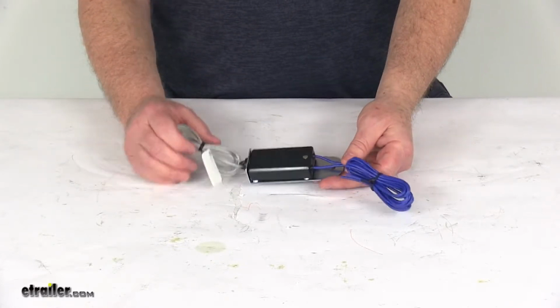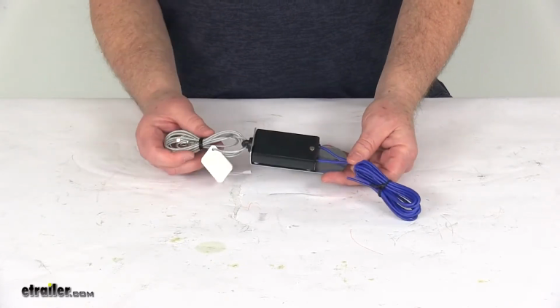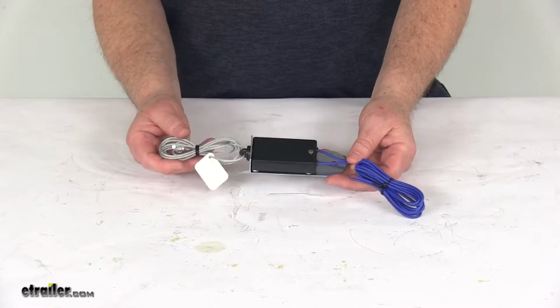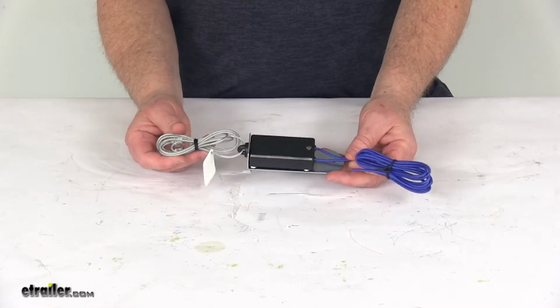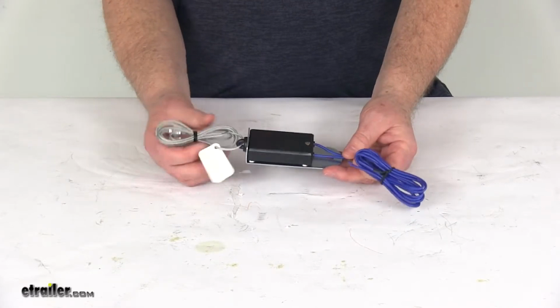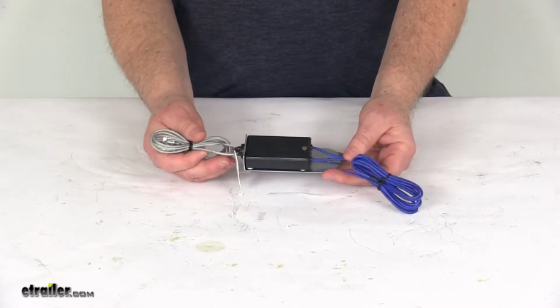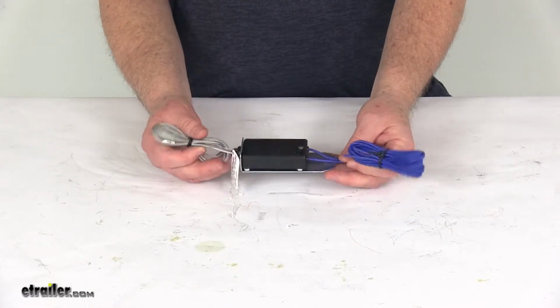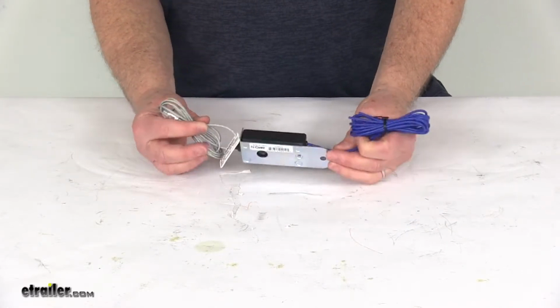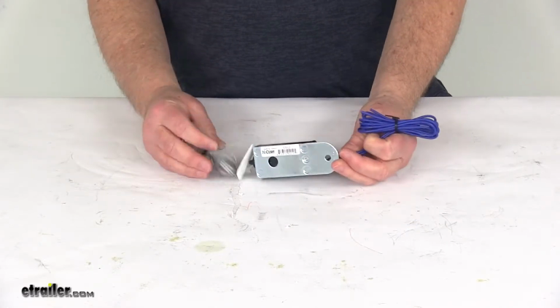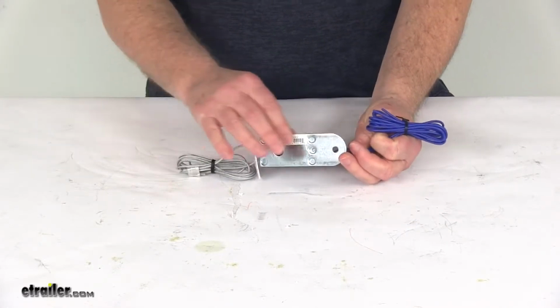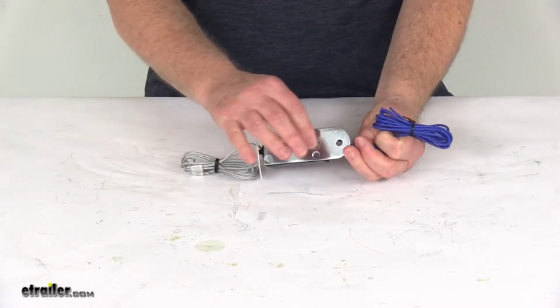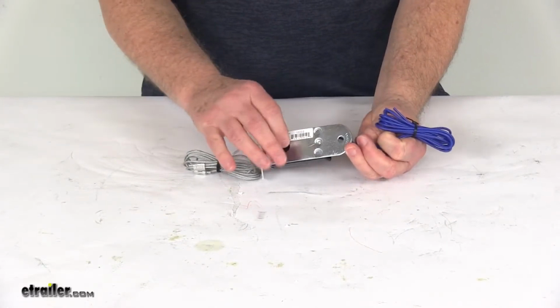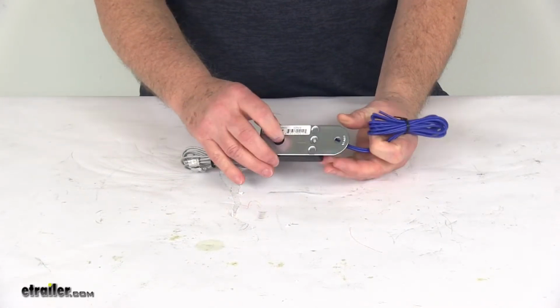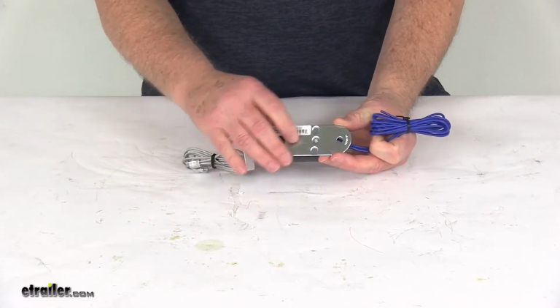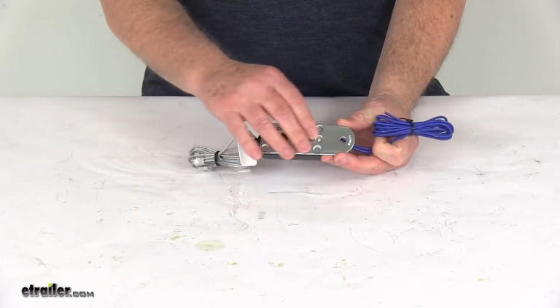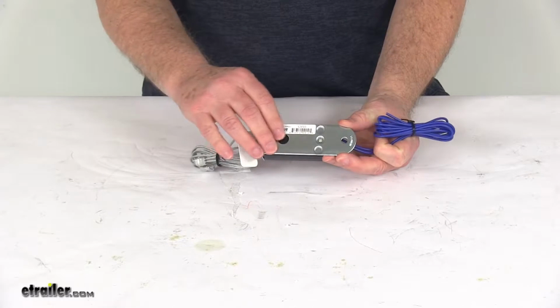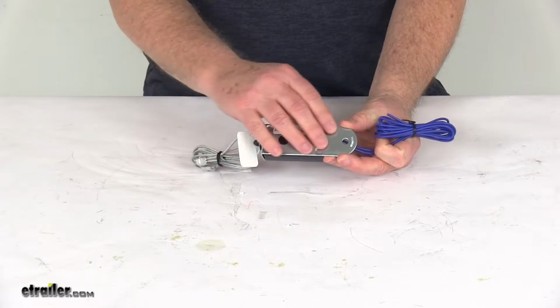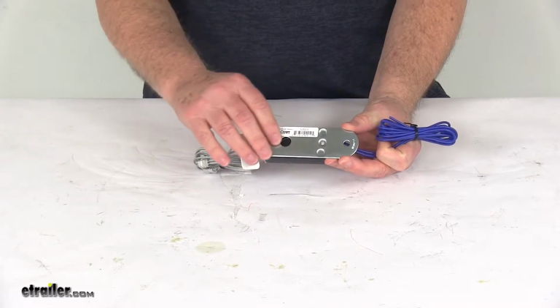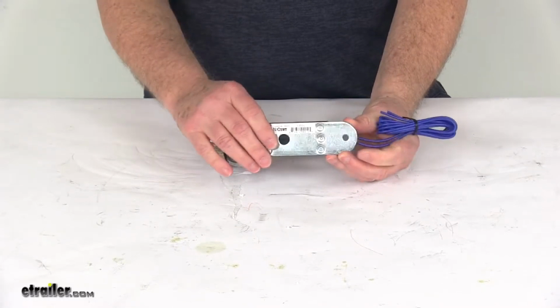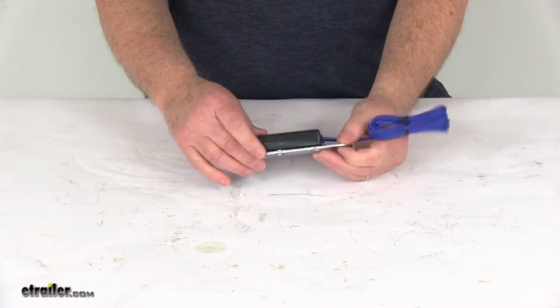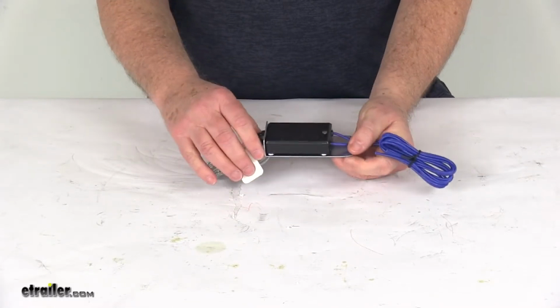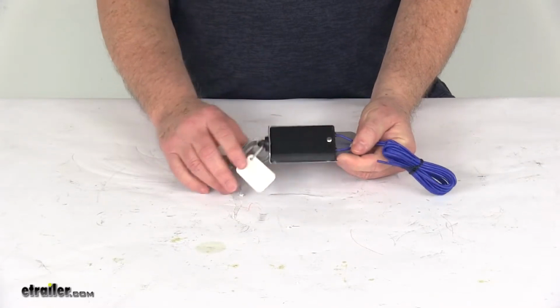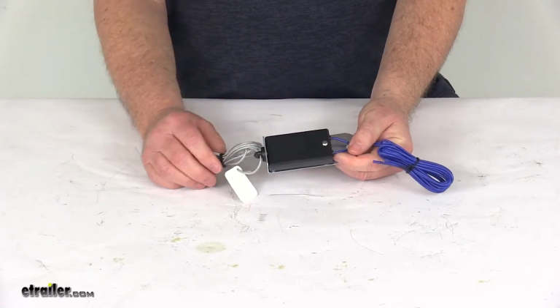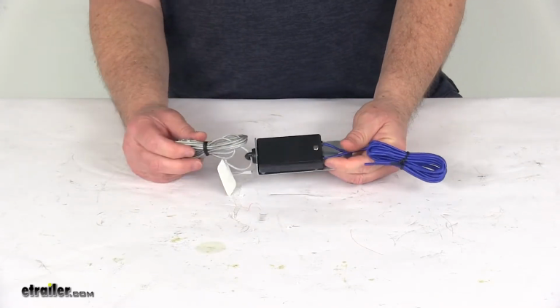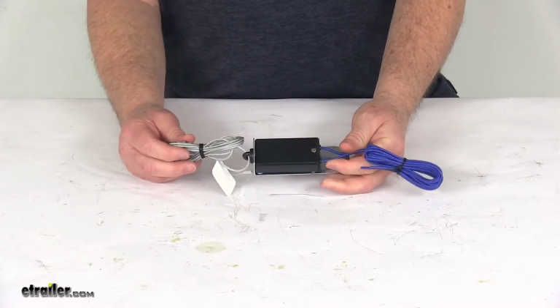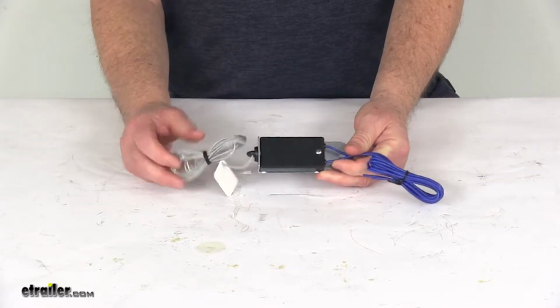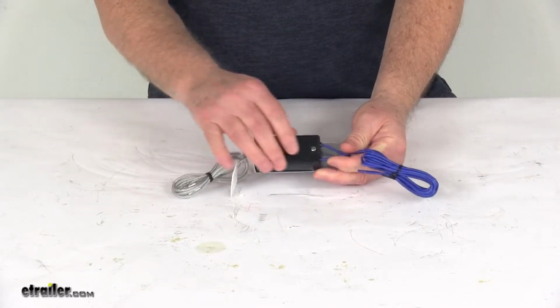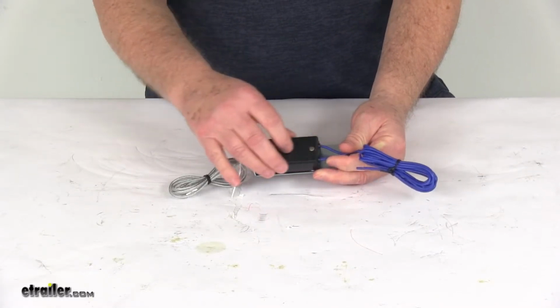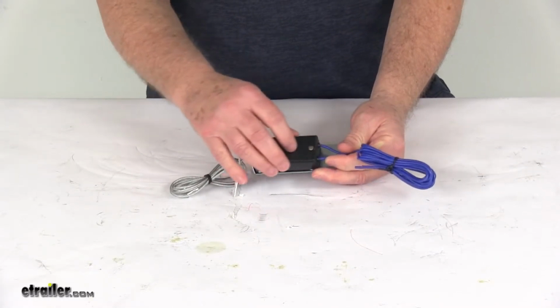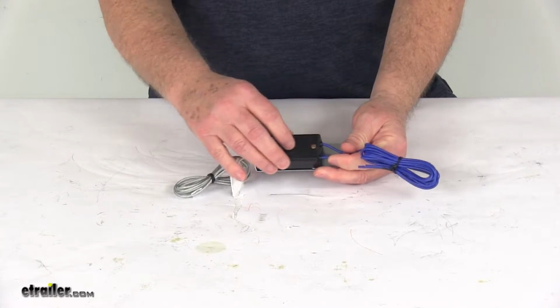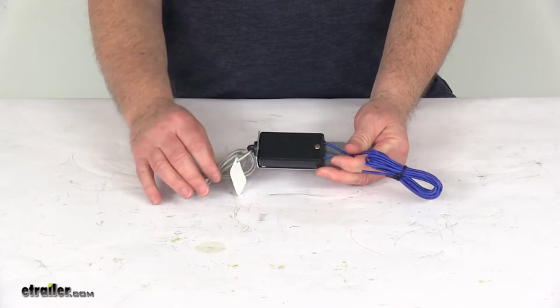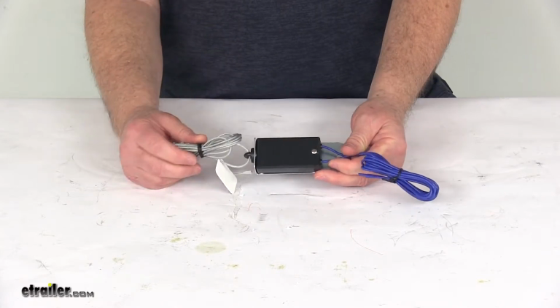This will include the cable and the pull pin. The breakaway switch is on a weldable high-temperature metal mounting tab. It uses silver contact points, all in a nylon case, along with the pull pin.